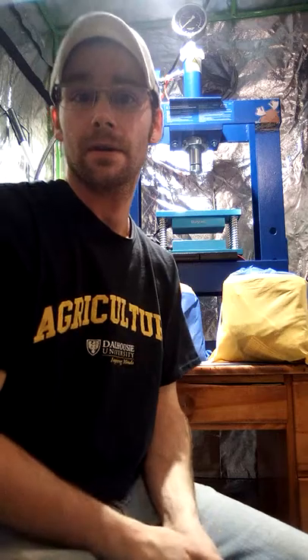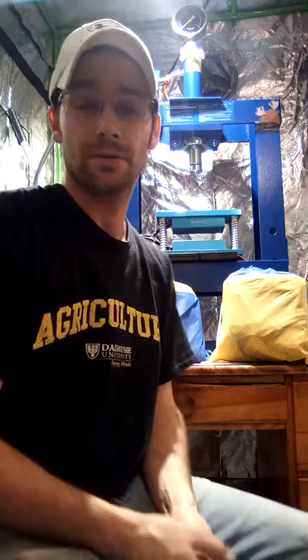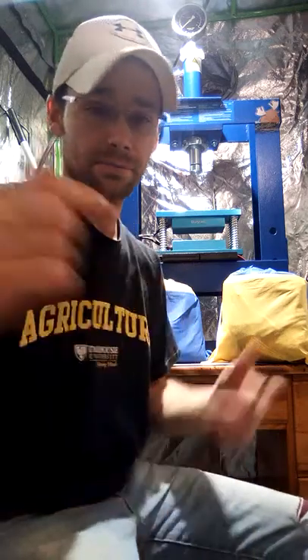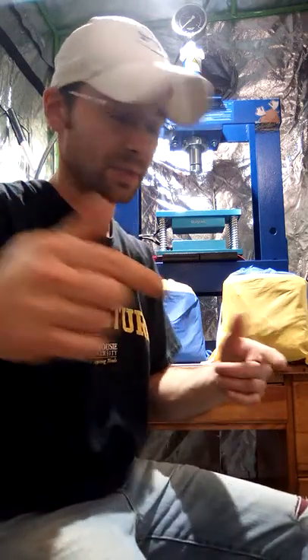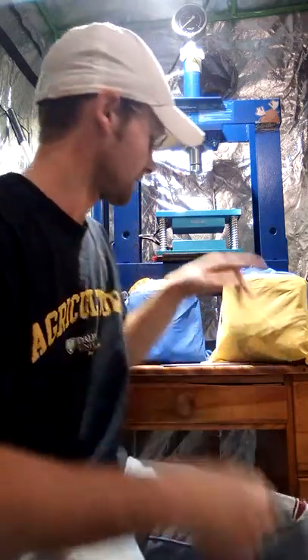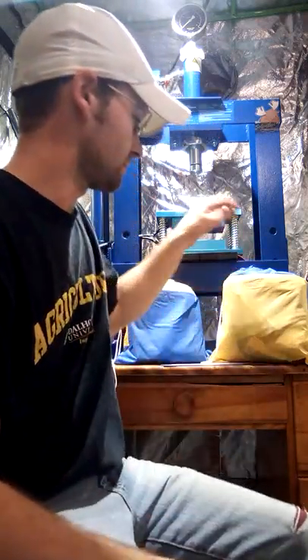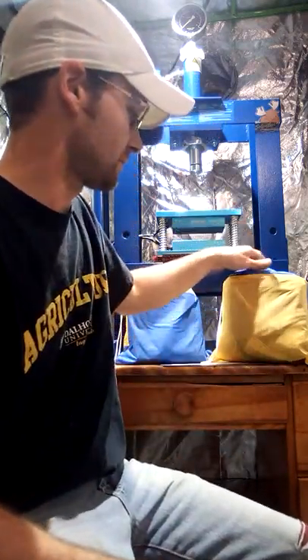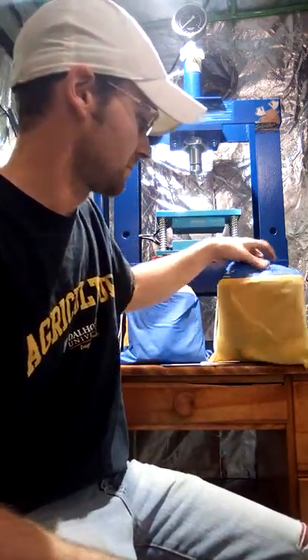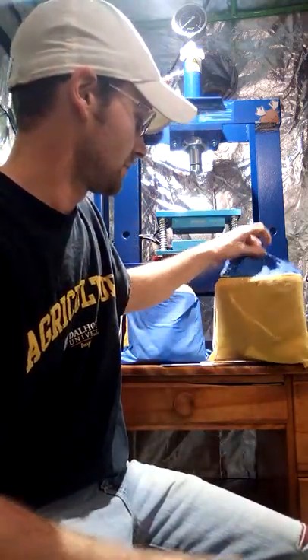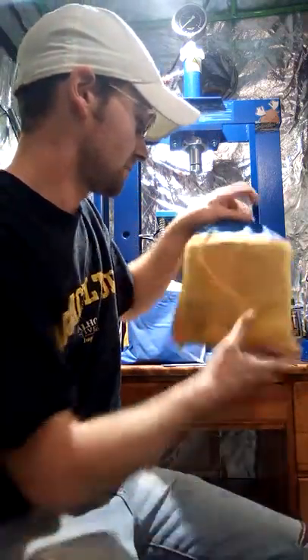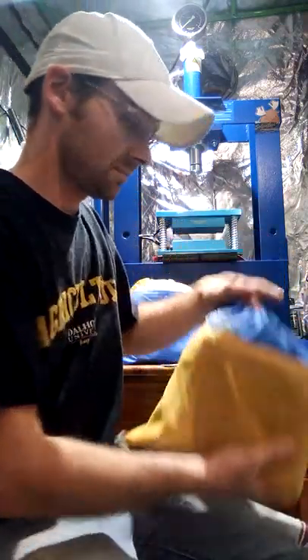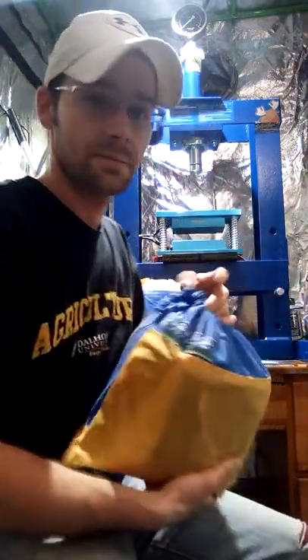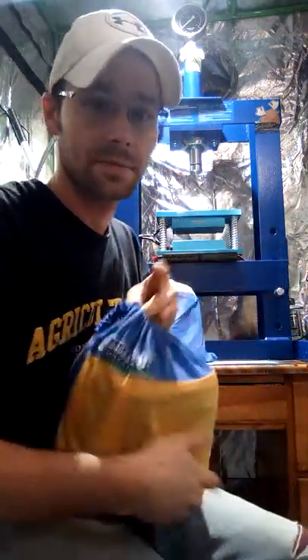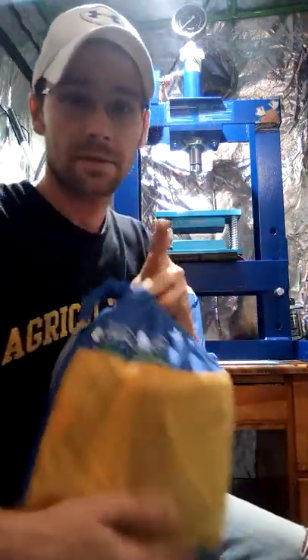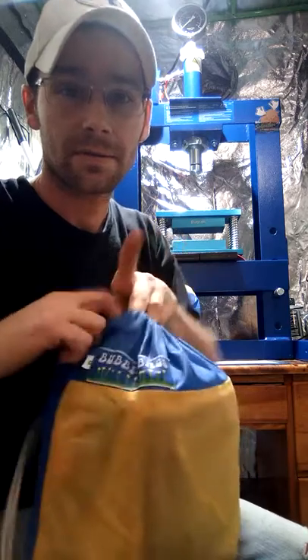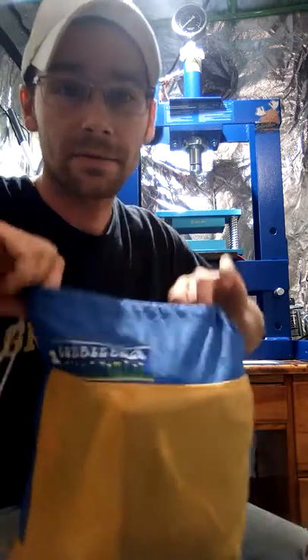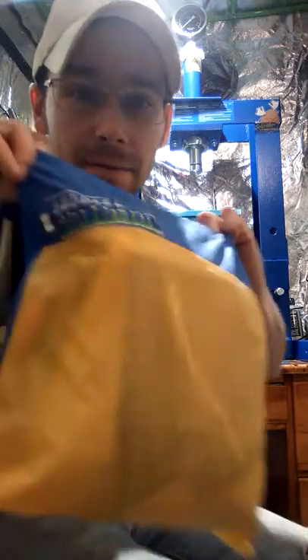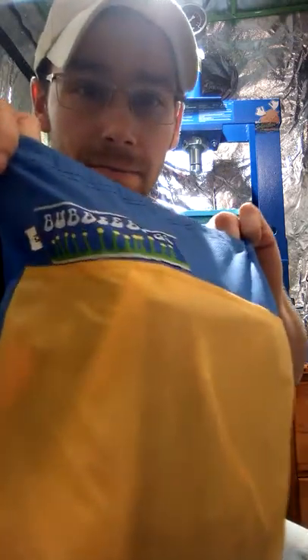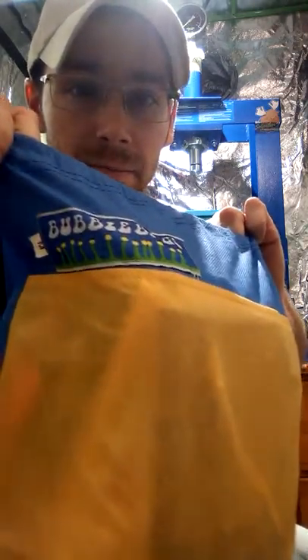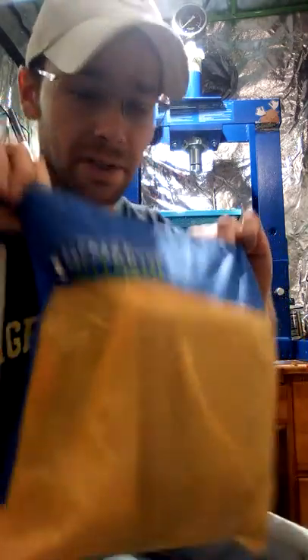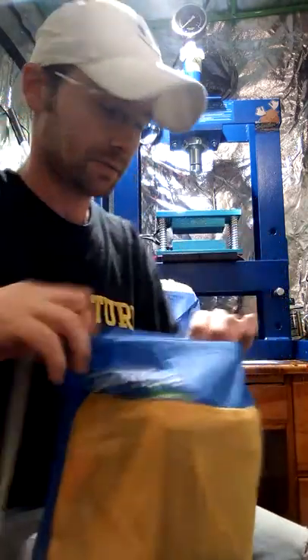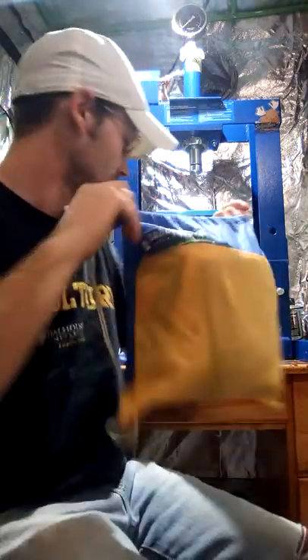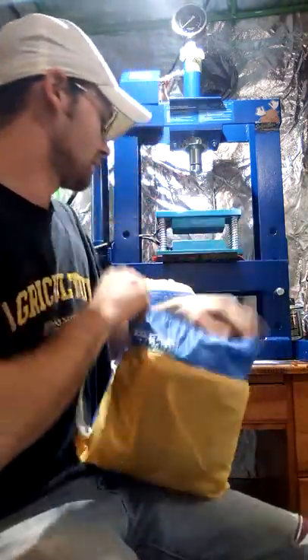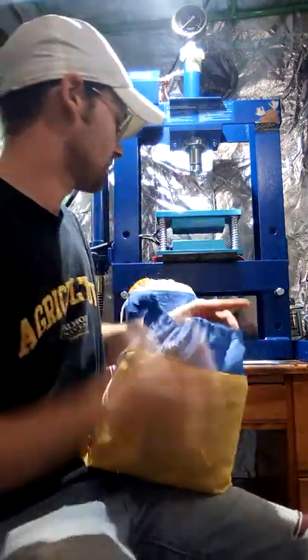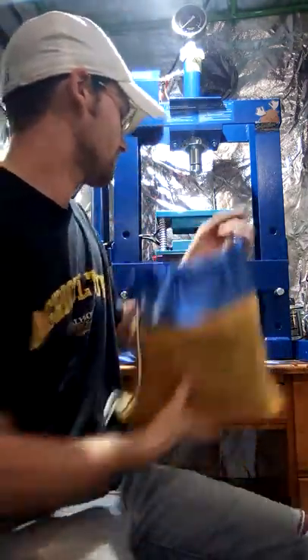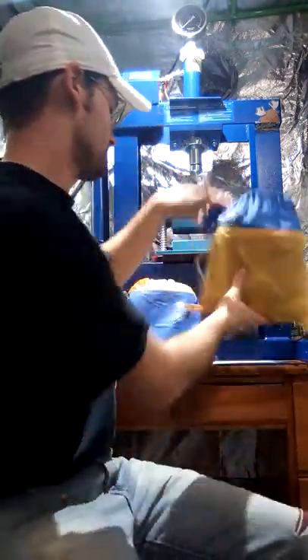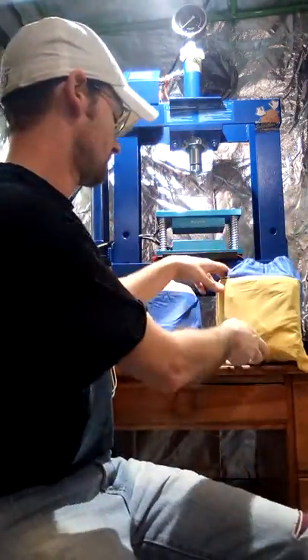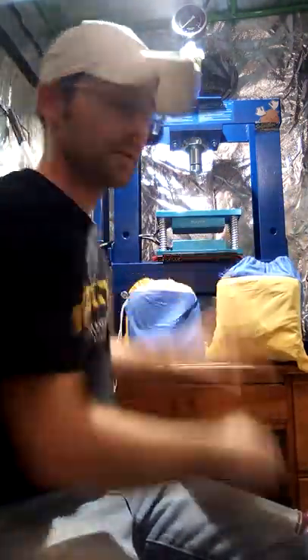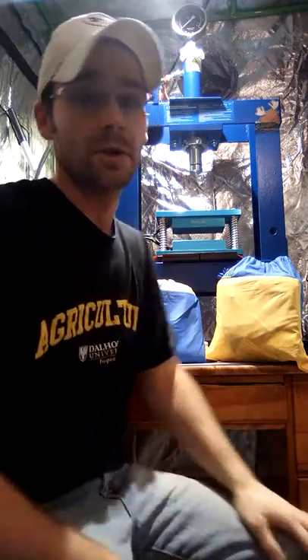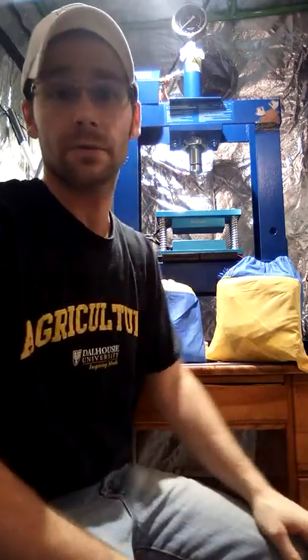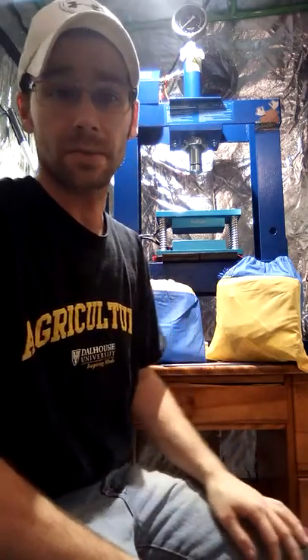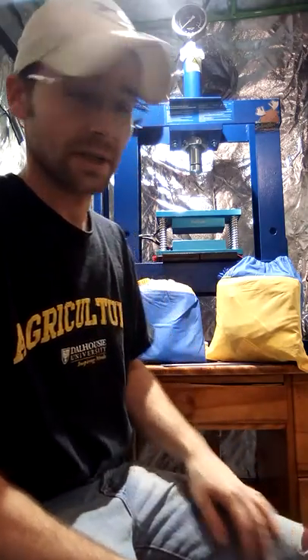Hey YouTube, back with another review. This time, bubble bags. I've got two different sets here. This is what I use for making bubble hash.